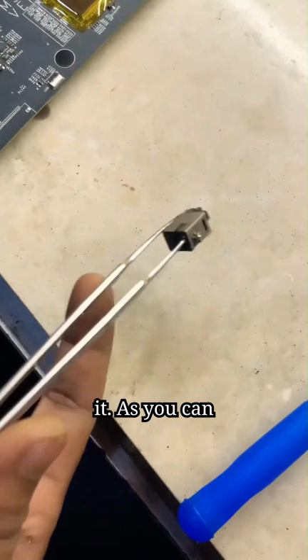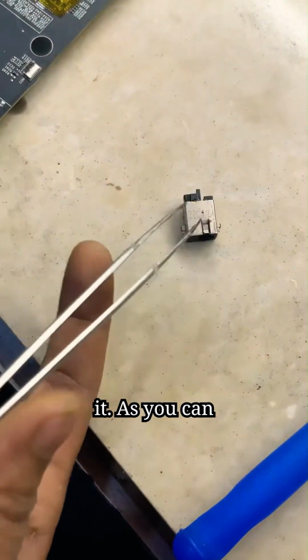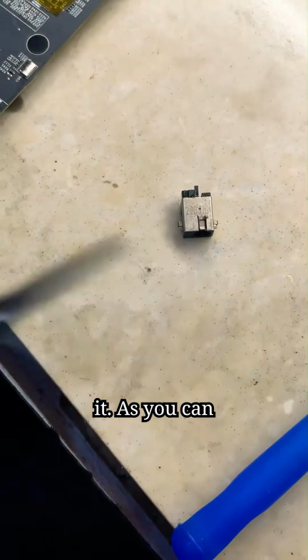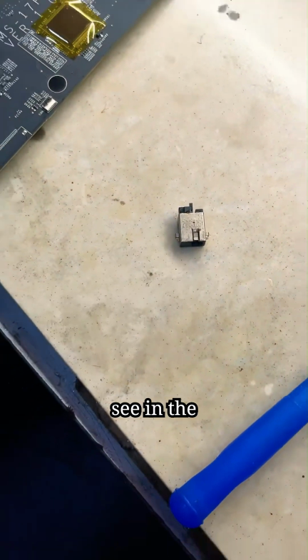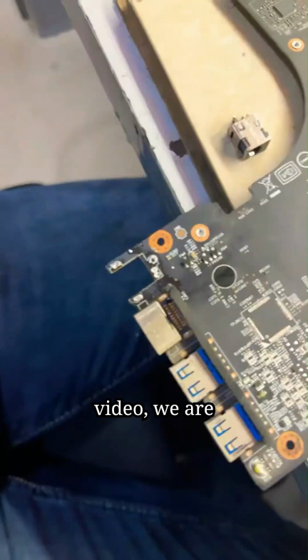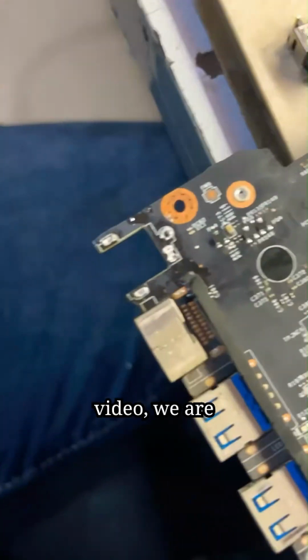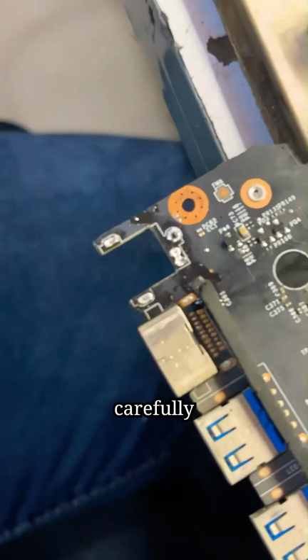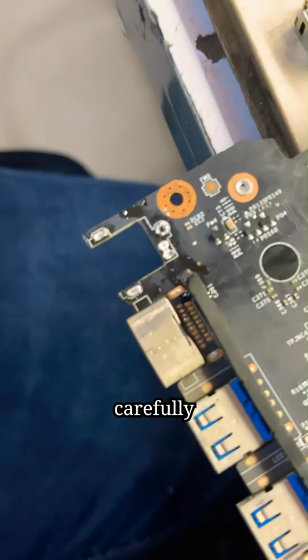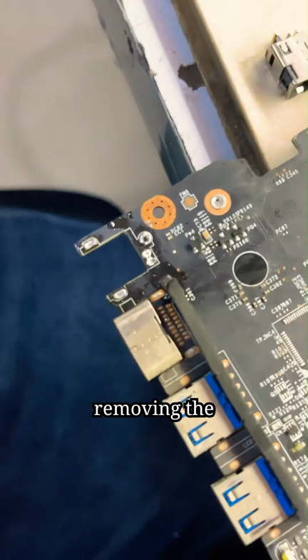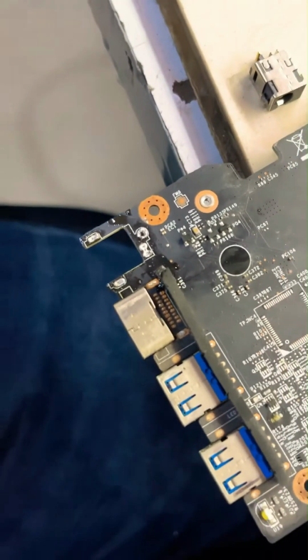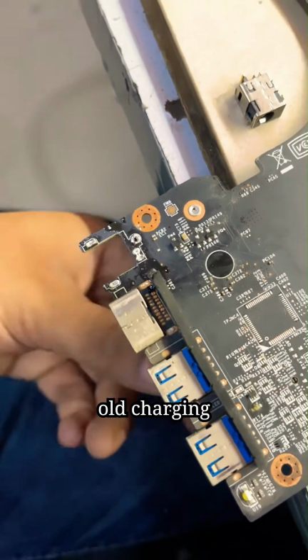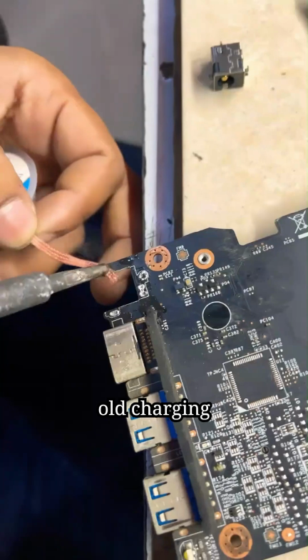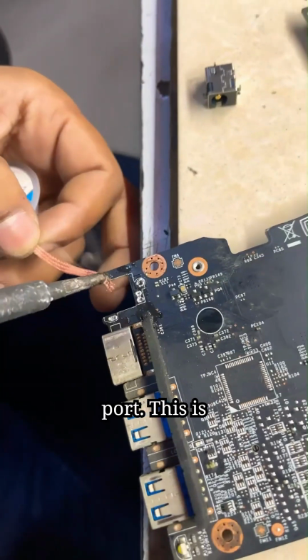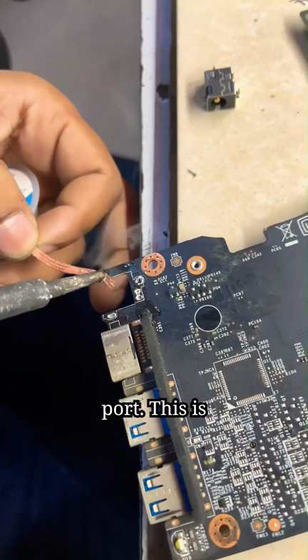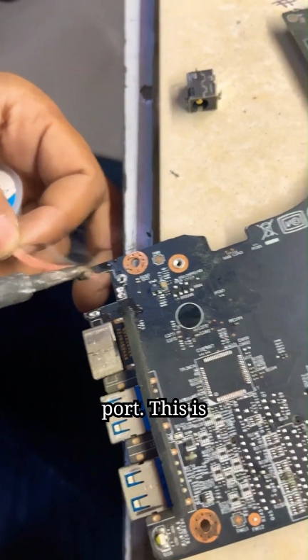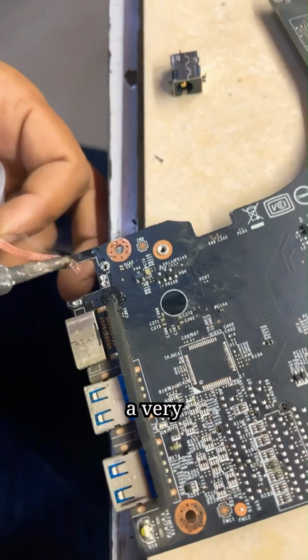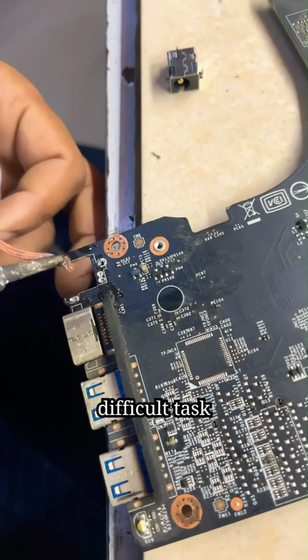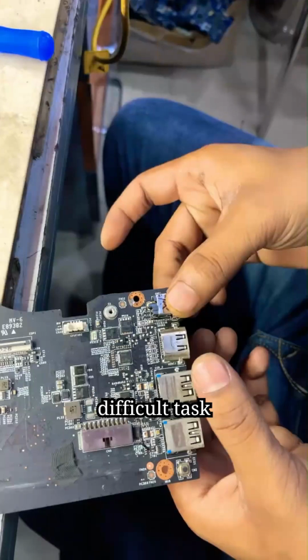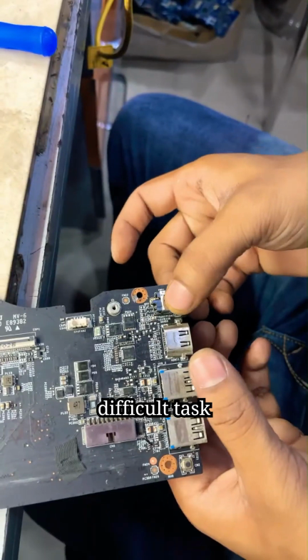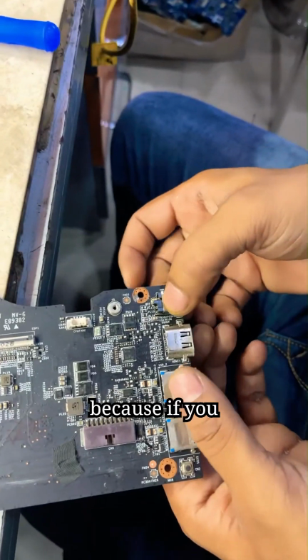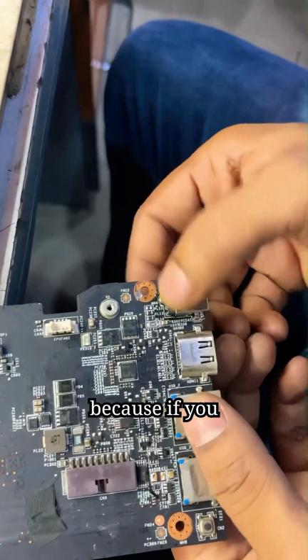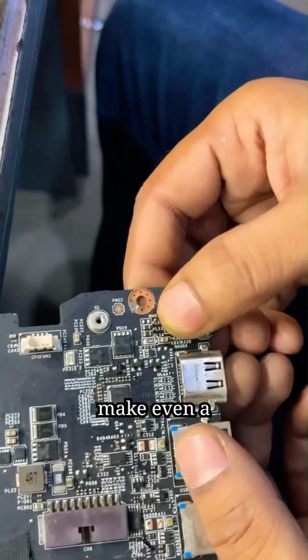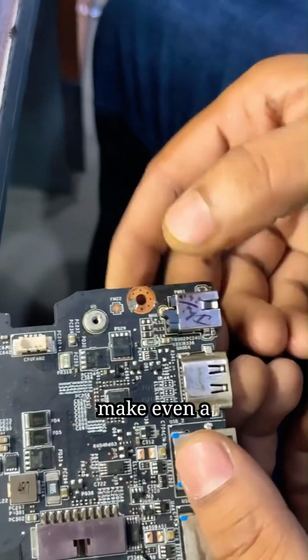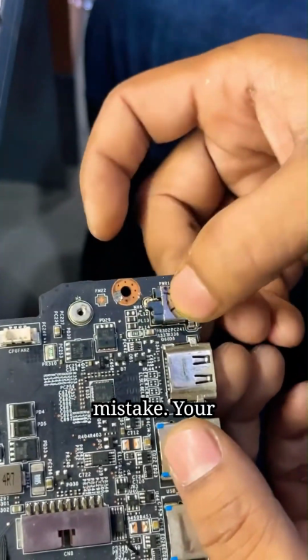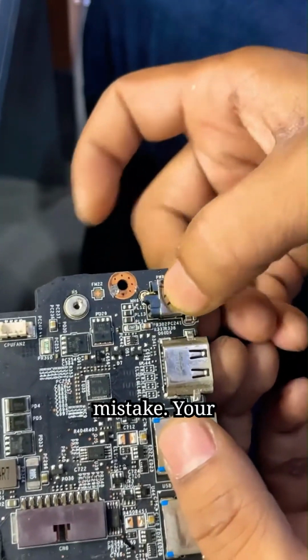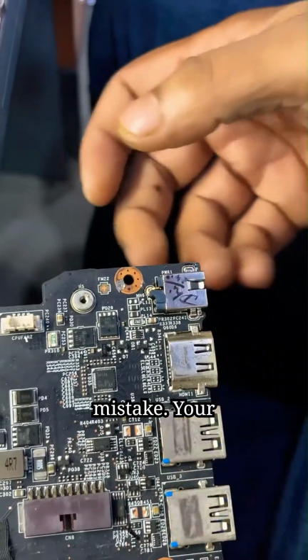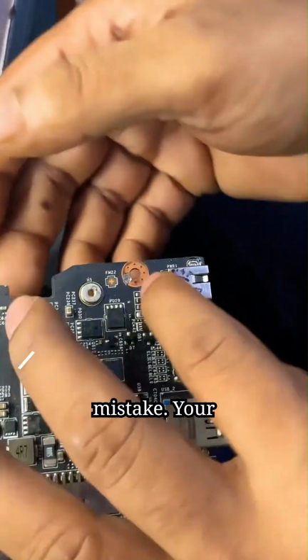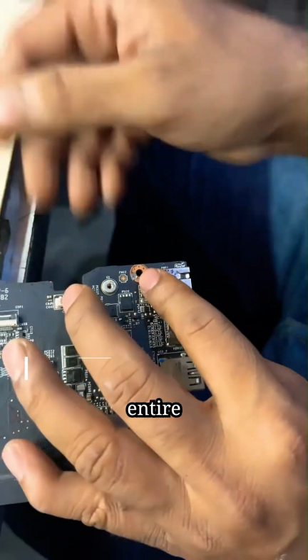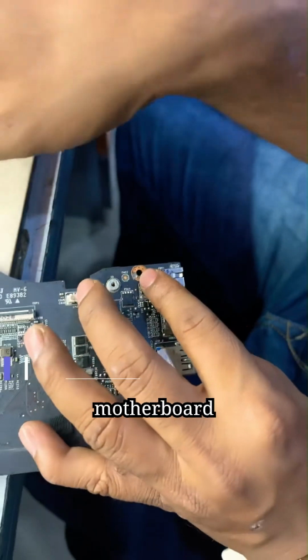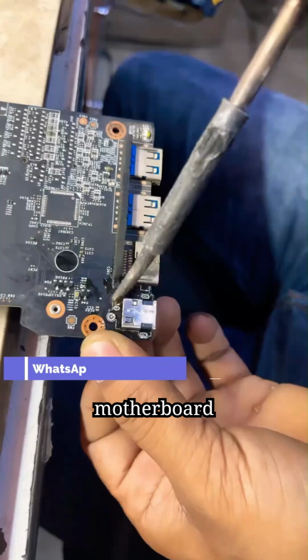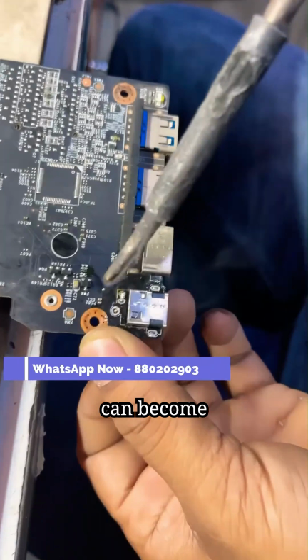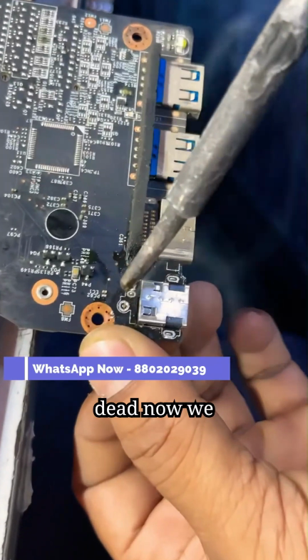As you can see in the video, we are carefully removing the old charging port. This is a very difficult task because if you make even a slight mistake, your entire motherboard can become dead.